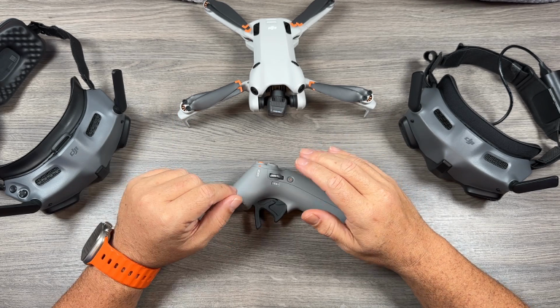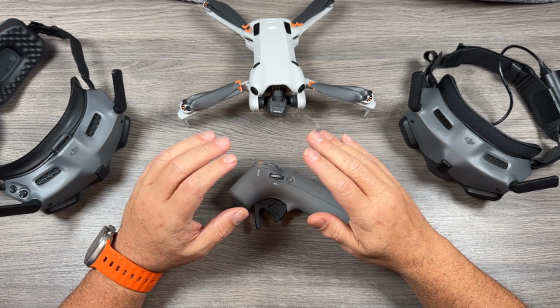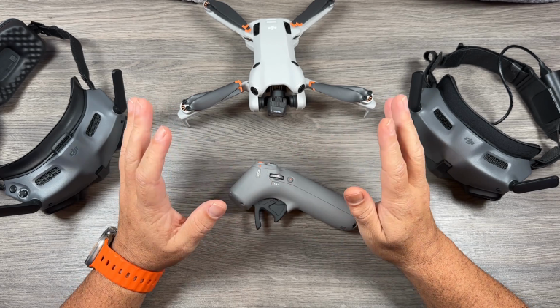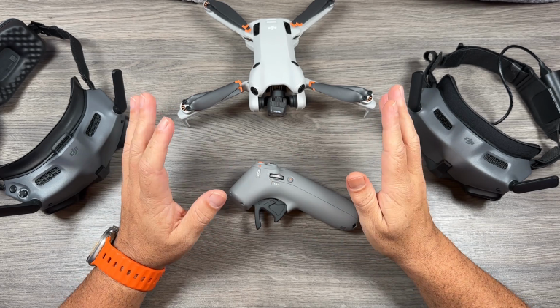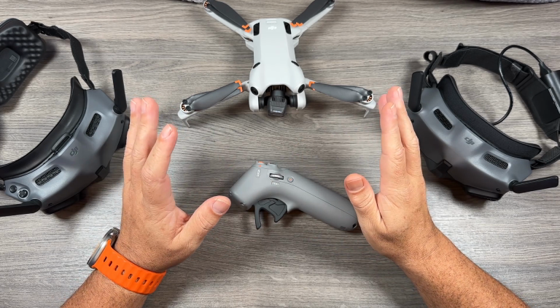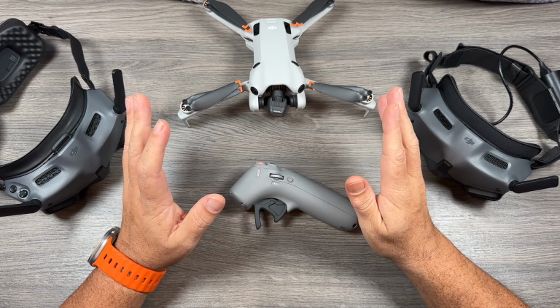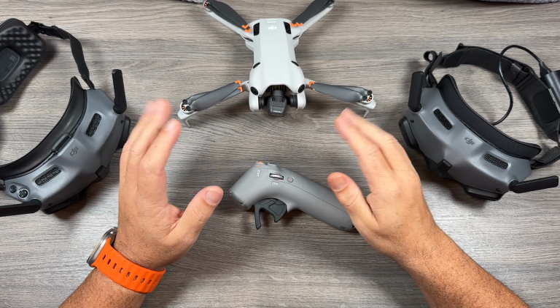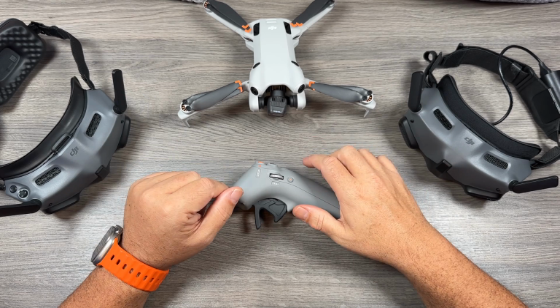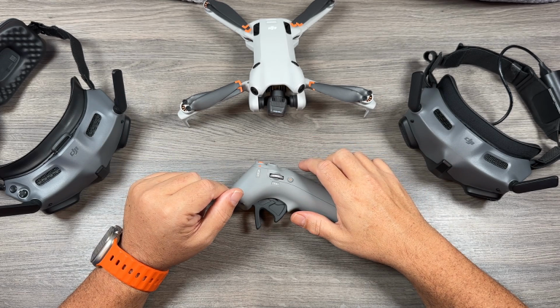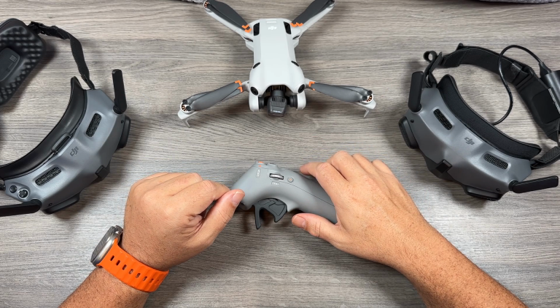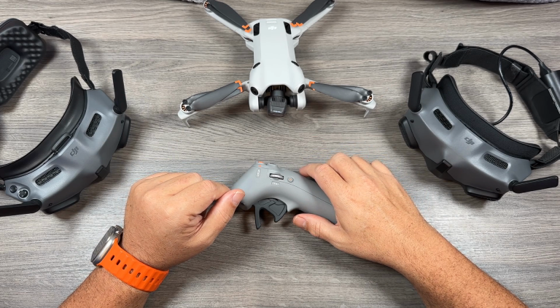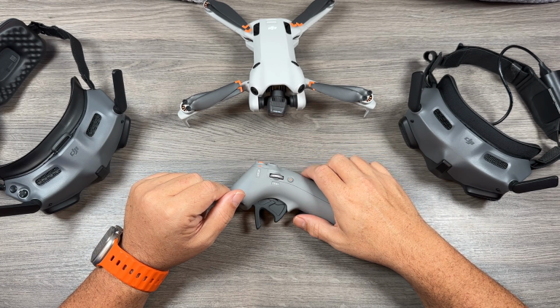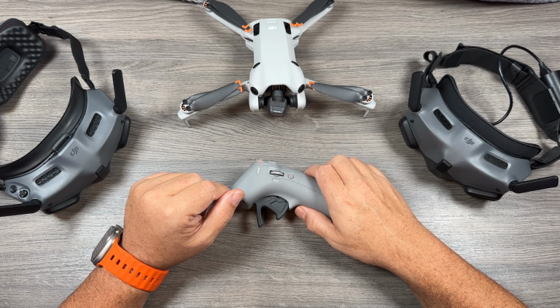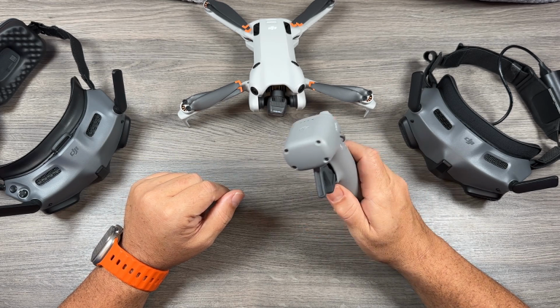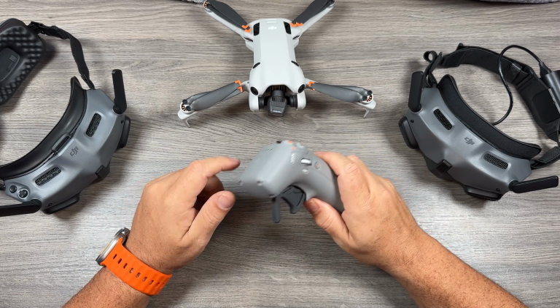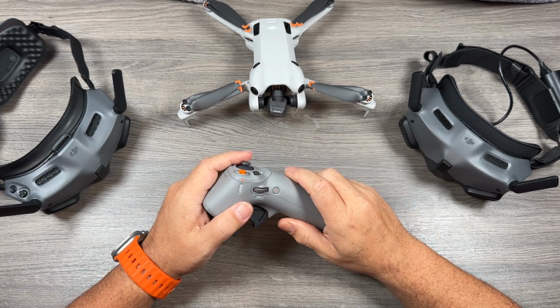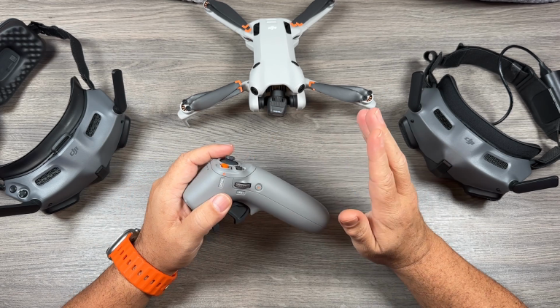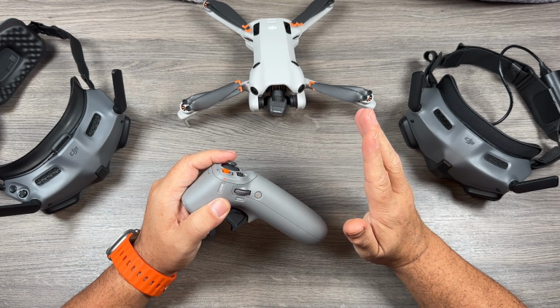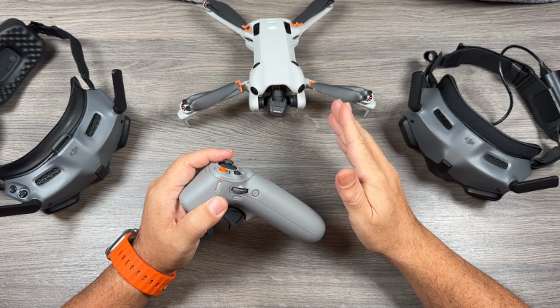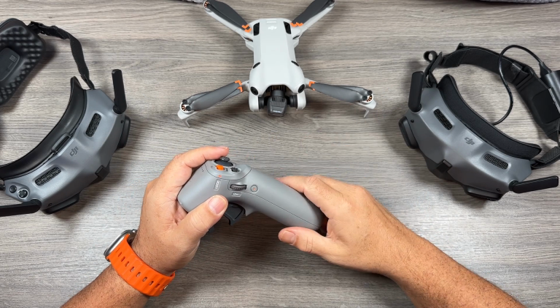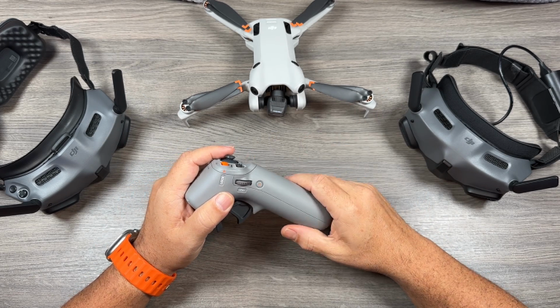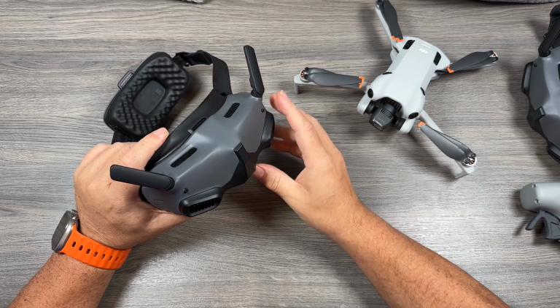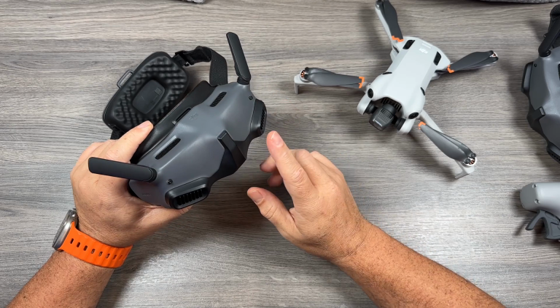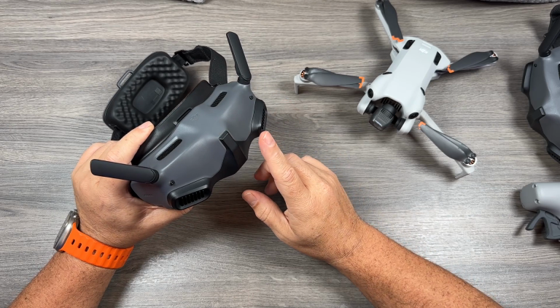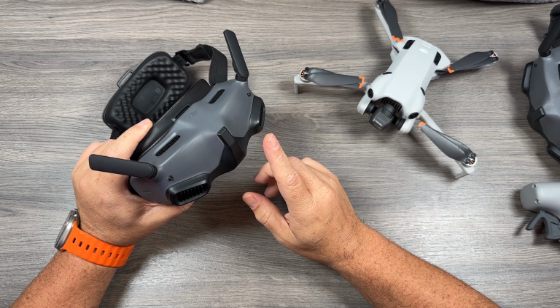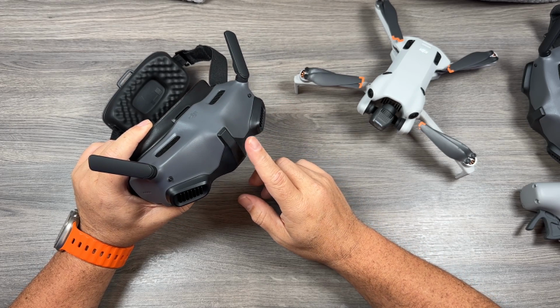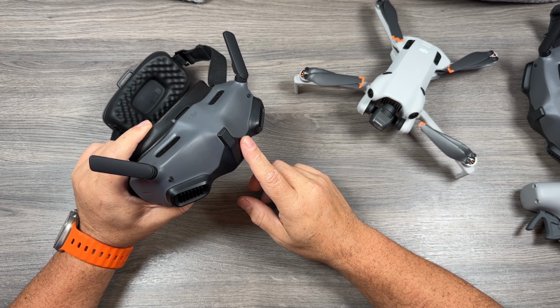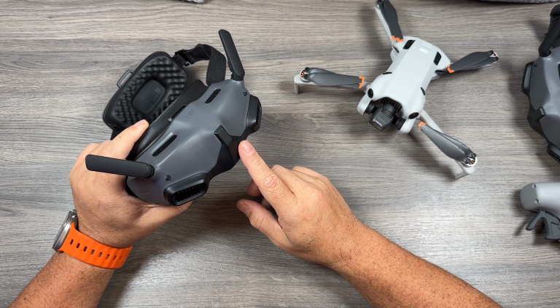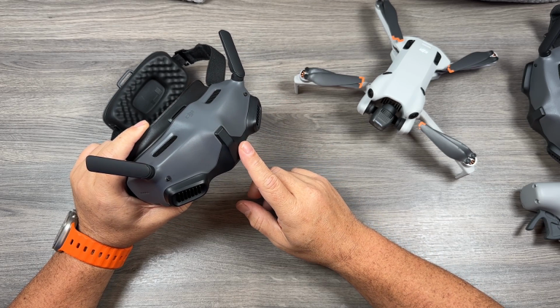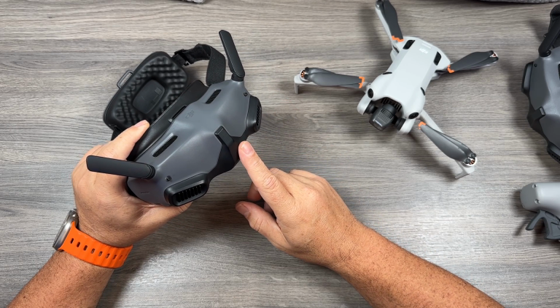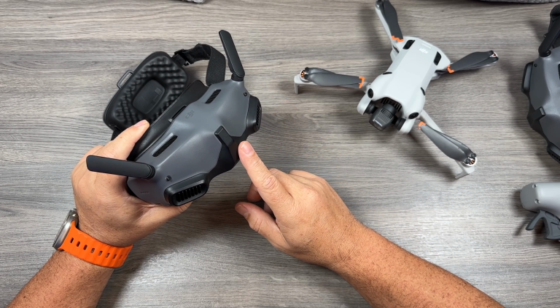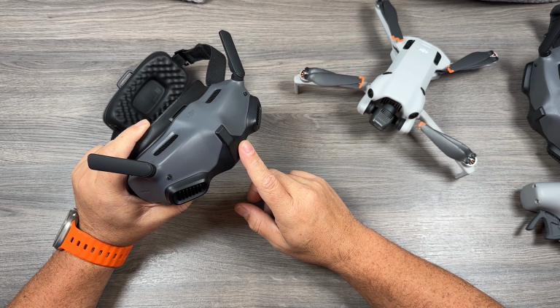Once everything is updated, just like purchasing a brand new controller, each device has to be bound to the Mini 4 Pro. The first thing we're going to do is put the goggles into the Mini 4 Pro mode.